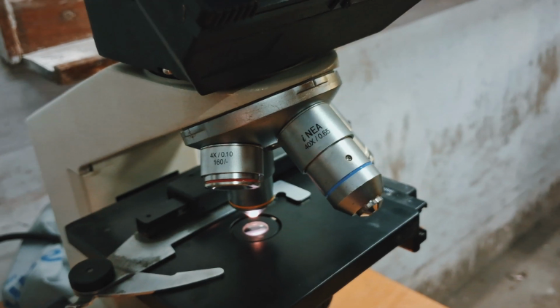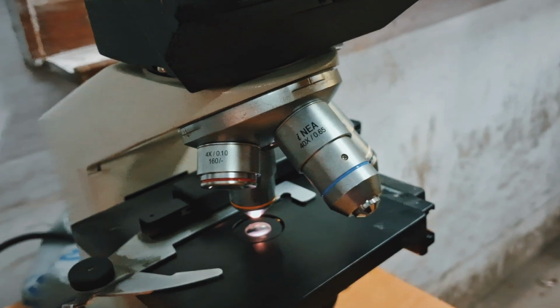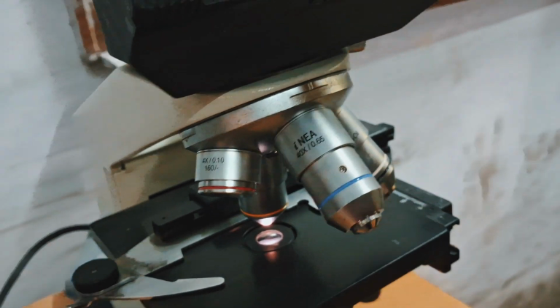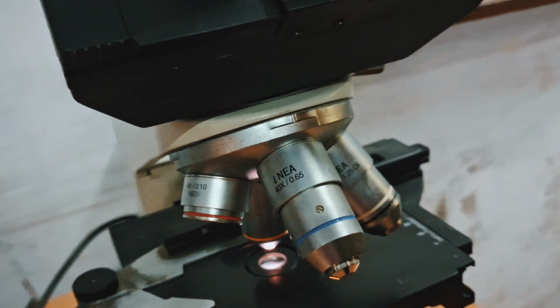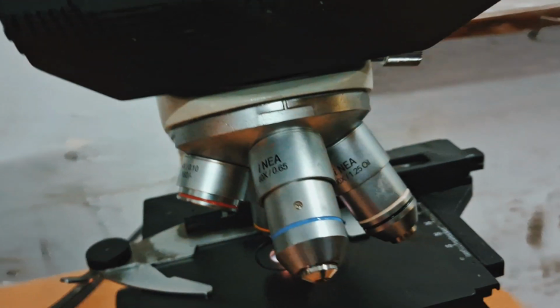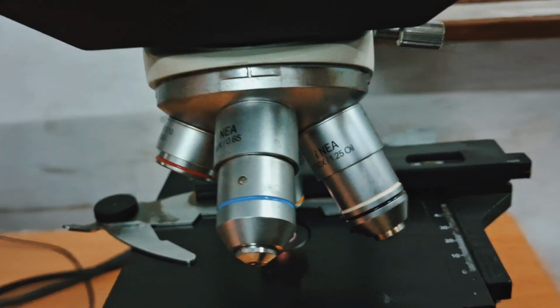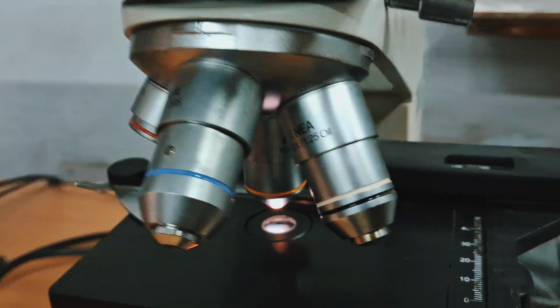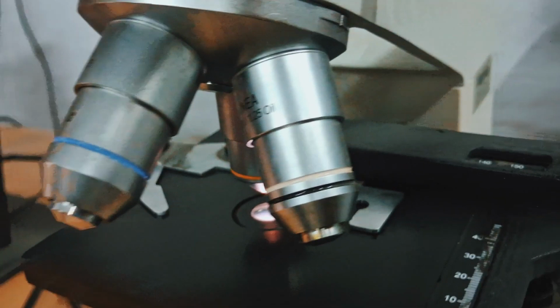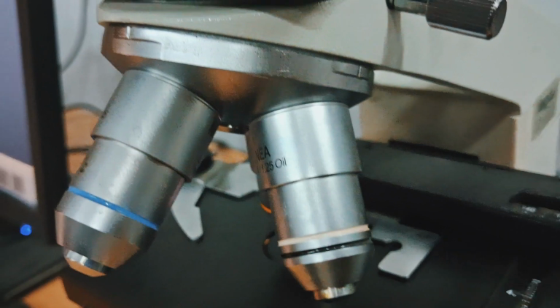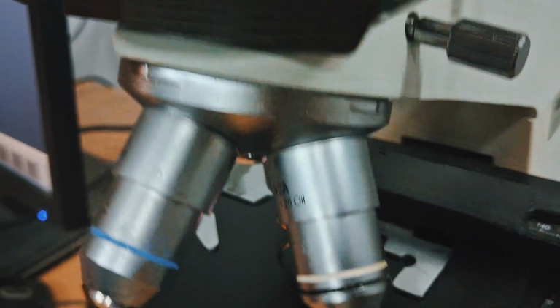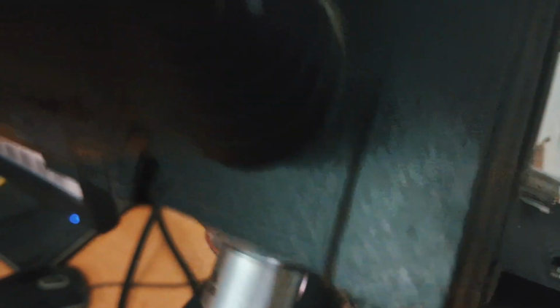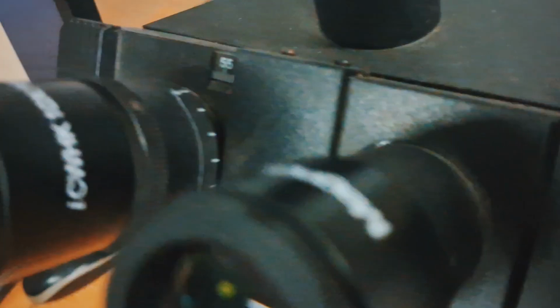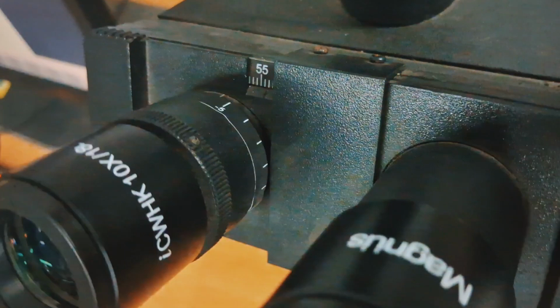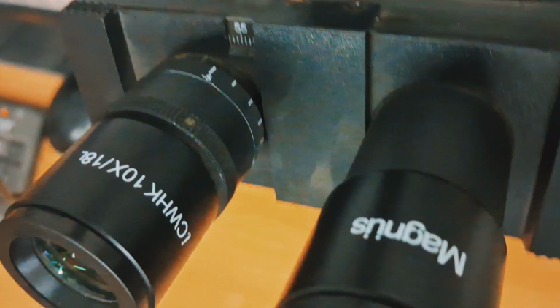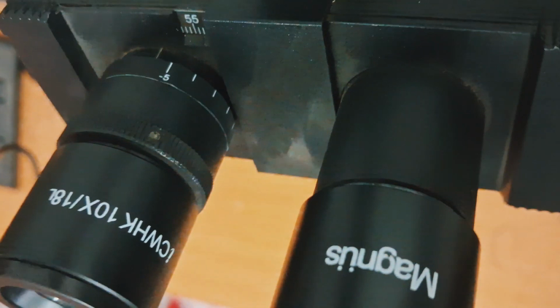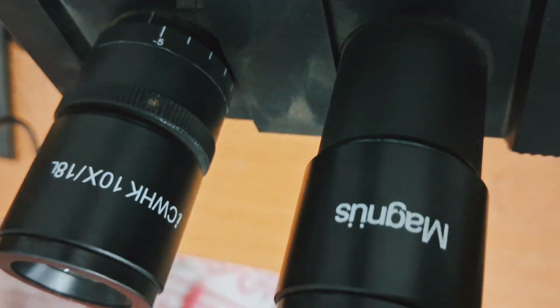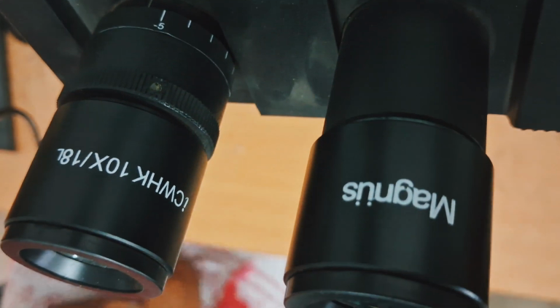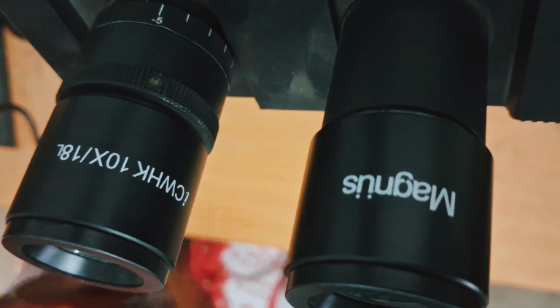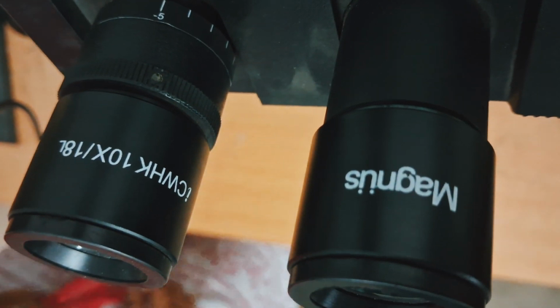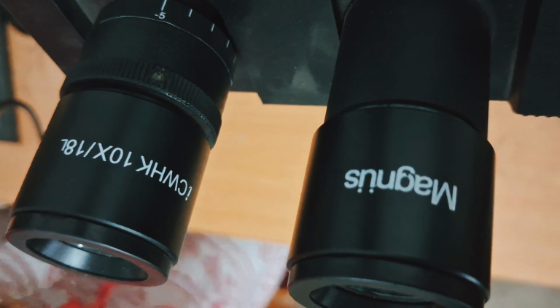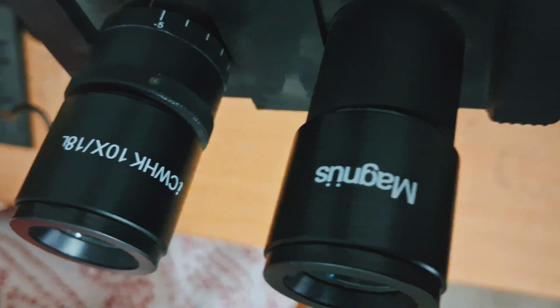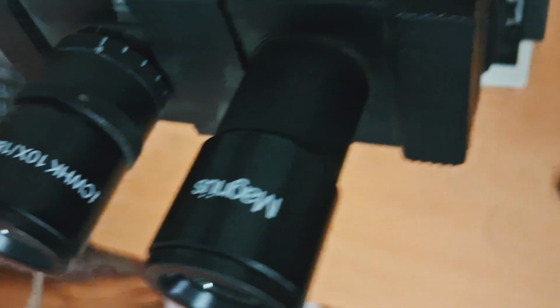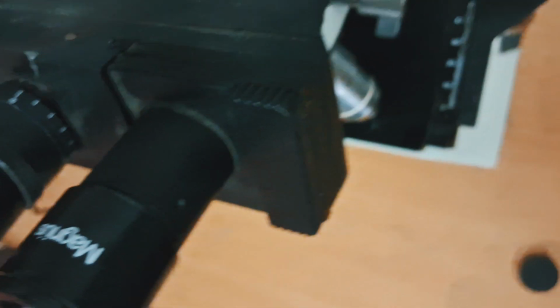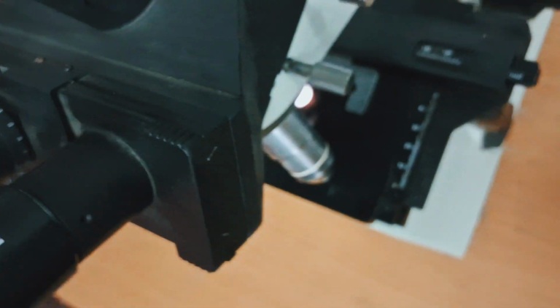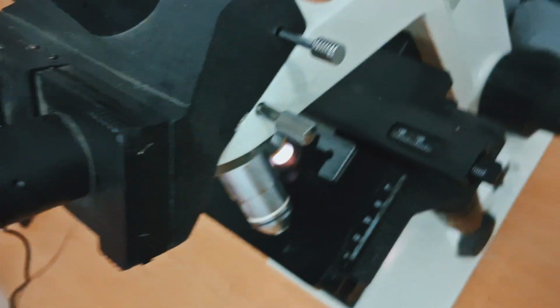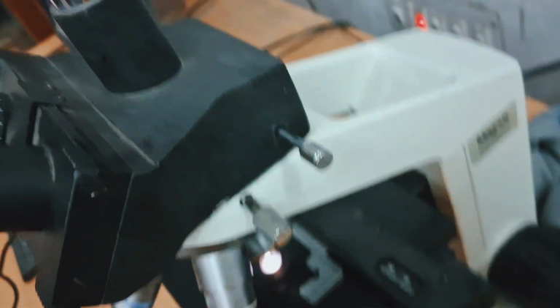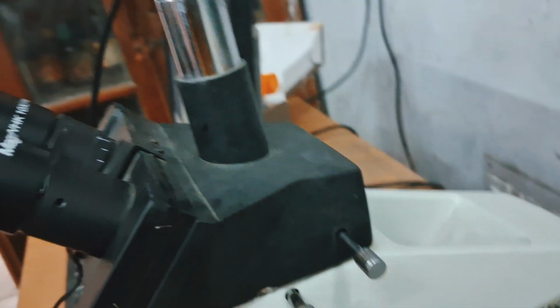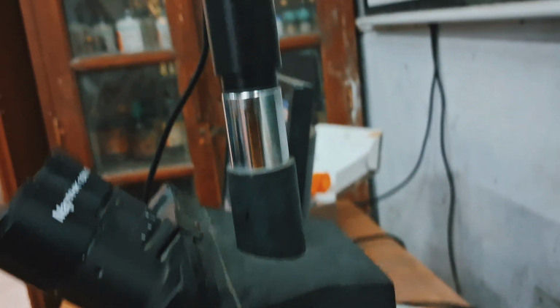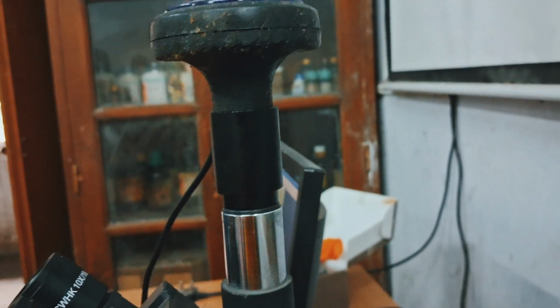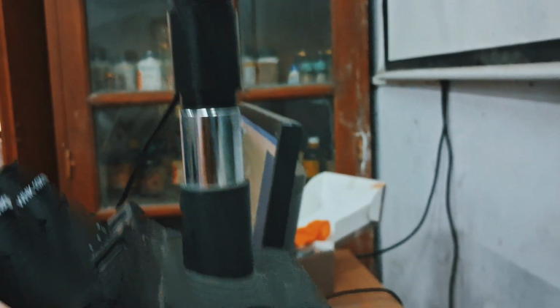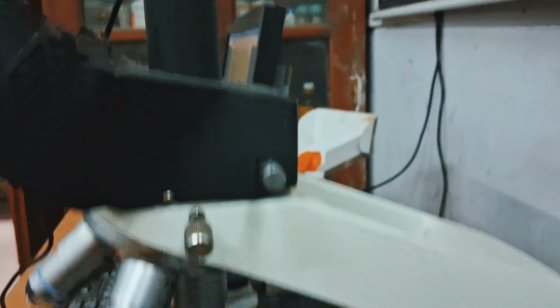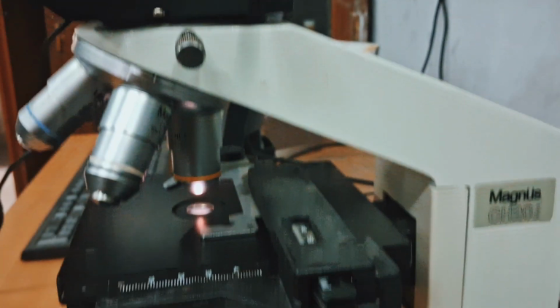Additionally, it has achromat objectives and antifungus-treated wide-field eyepieces of field number 18. It is also compatible with add-on phase contrast attachments. The binocular view works just like our own eyes do.